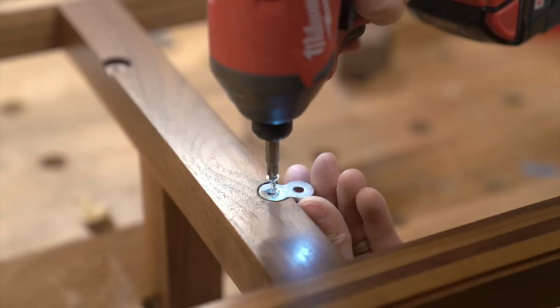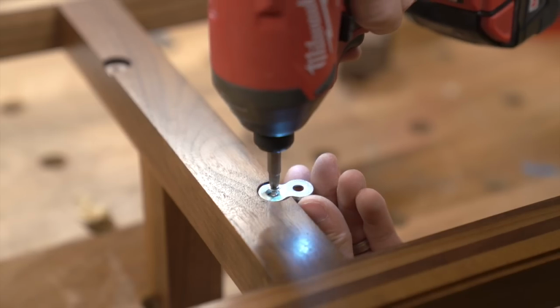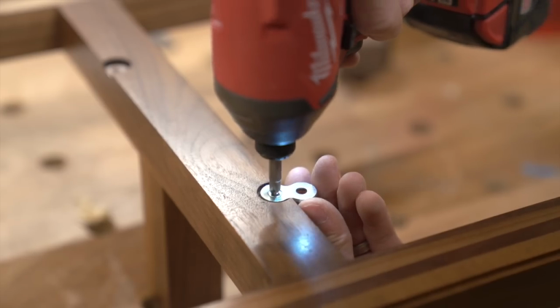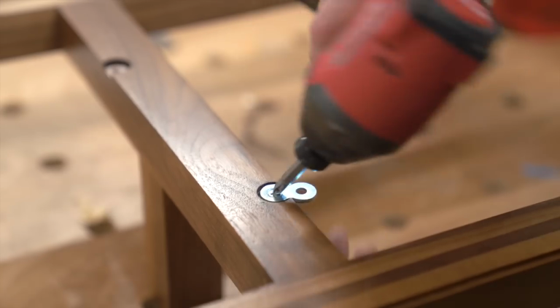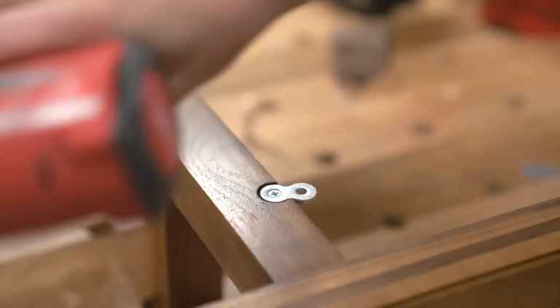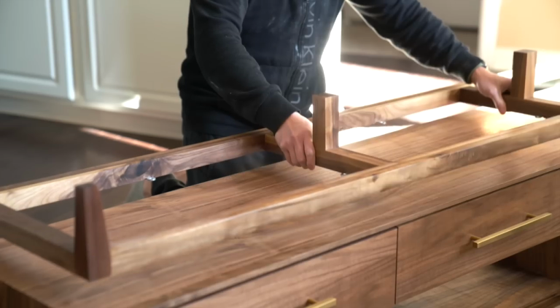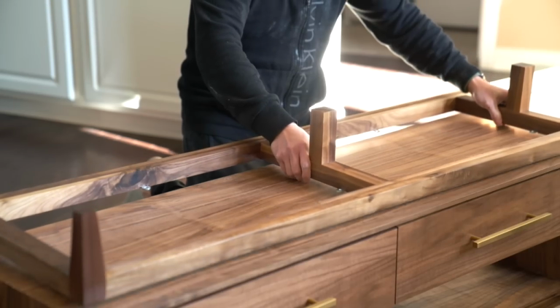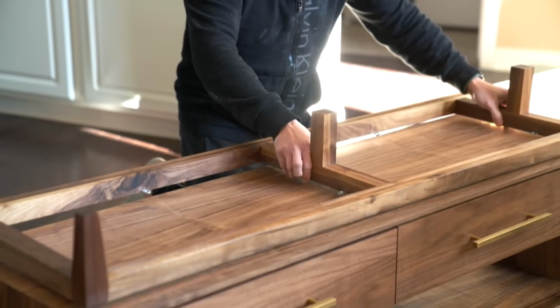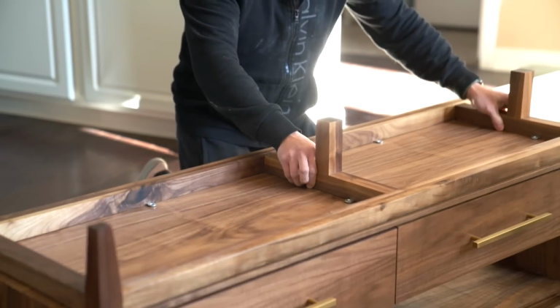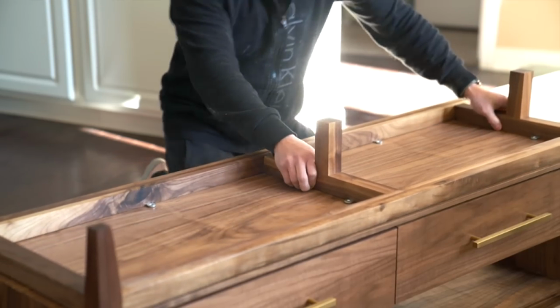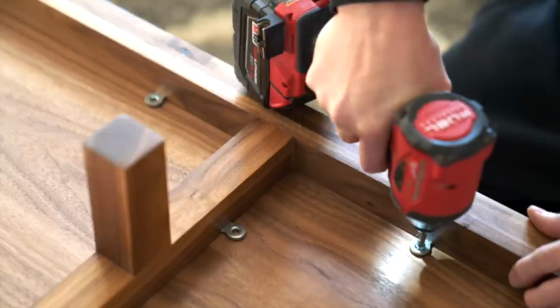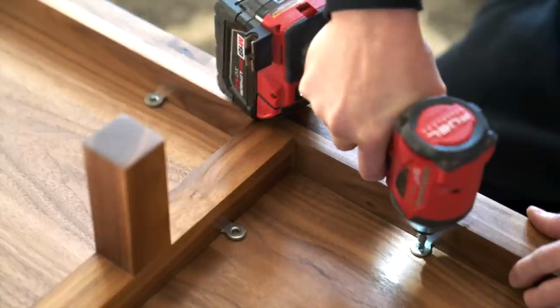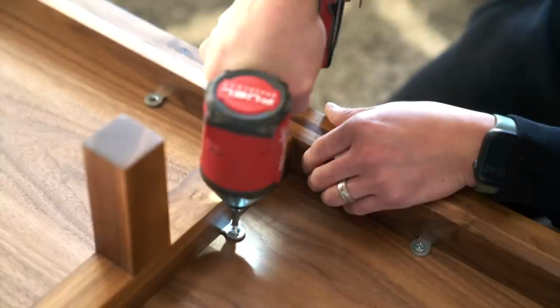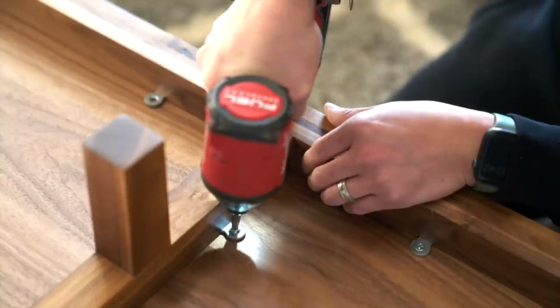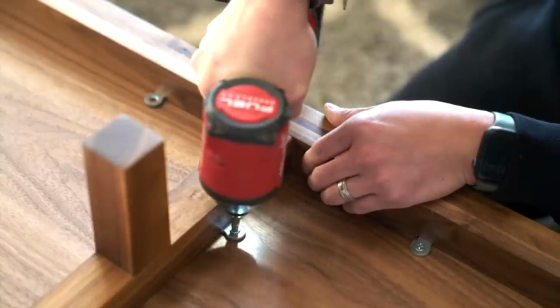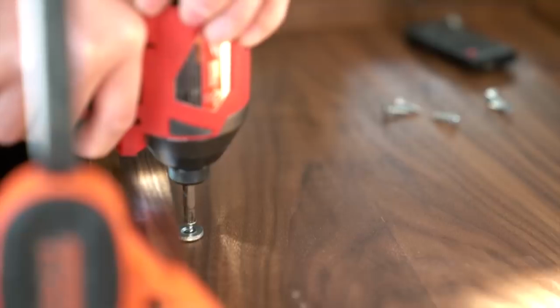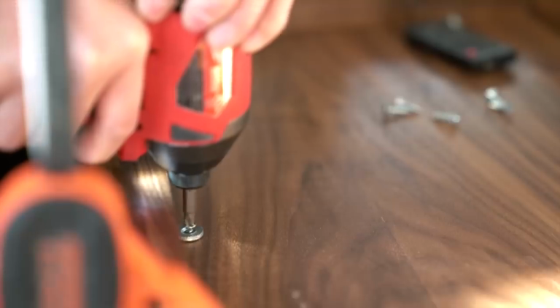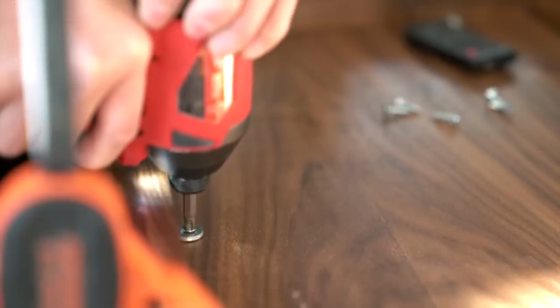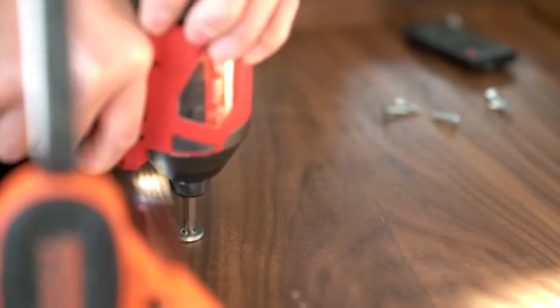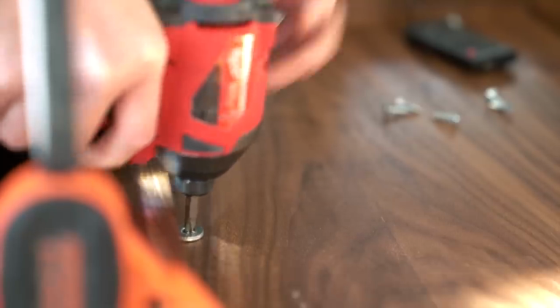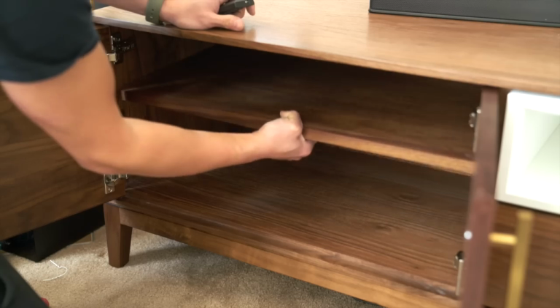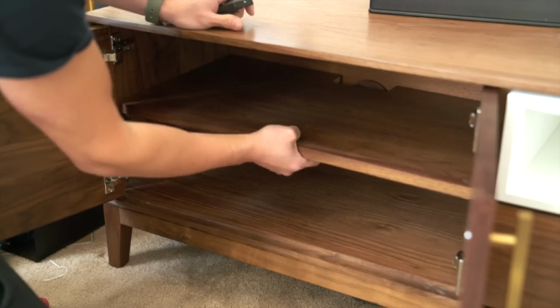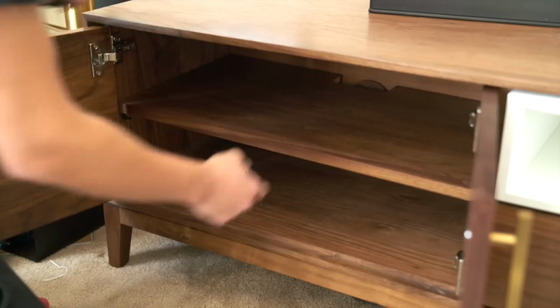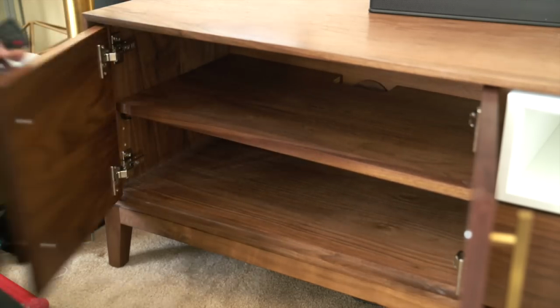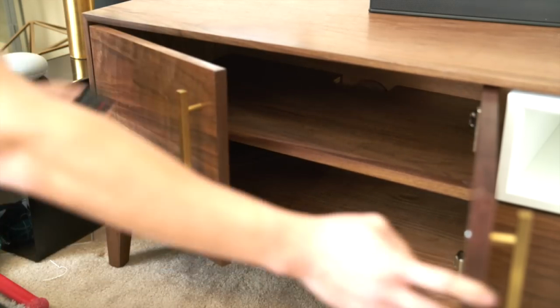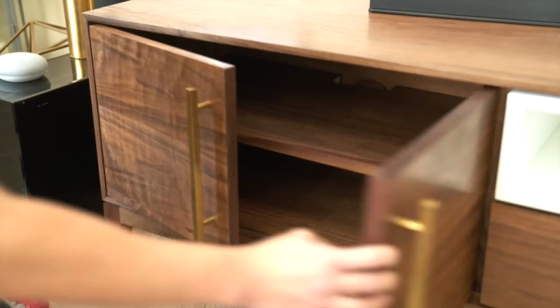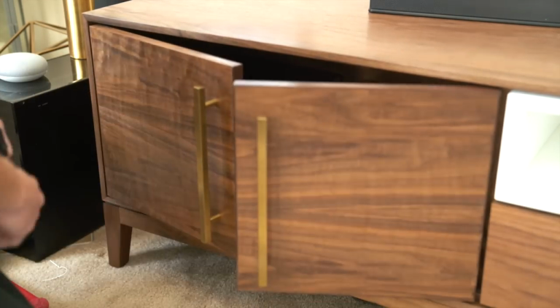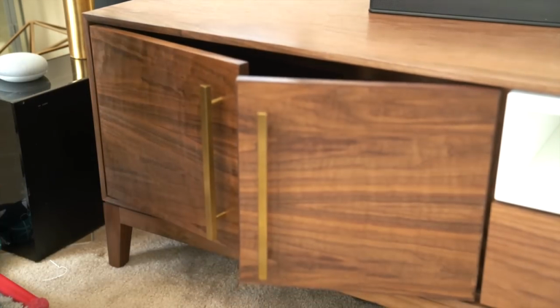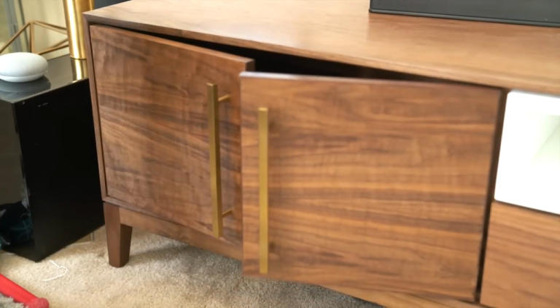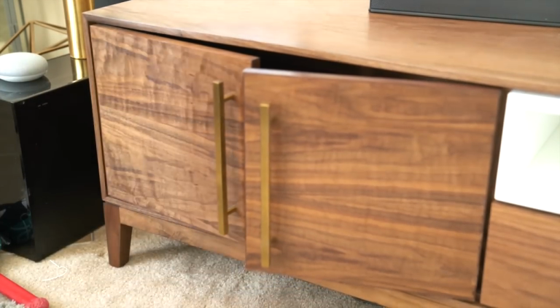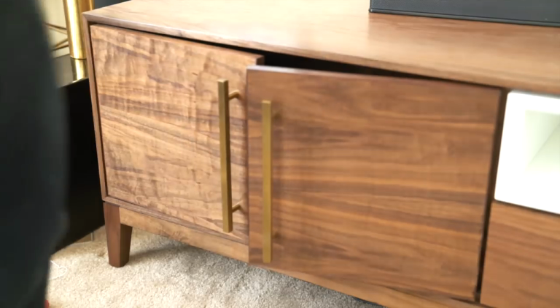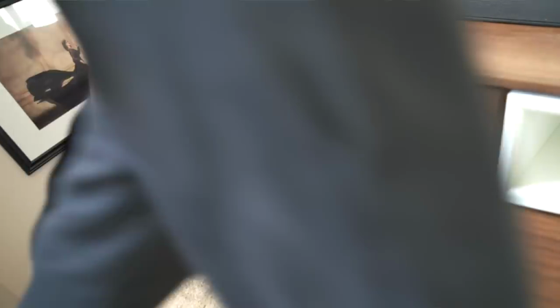And now for the best part — the final assembly. Alright guys, that's the end of the build. Hope you guys enjoyed it. Be sure to like, comment, subscribe — you know the whole deal. I'll catch you guys on the next video.